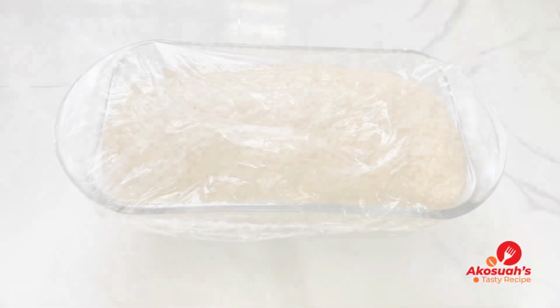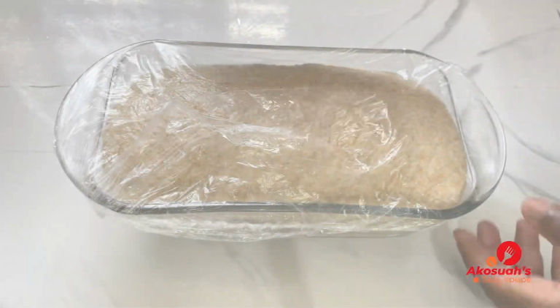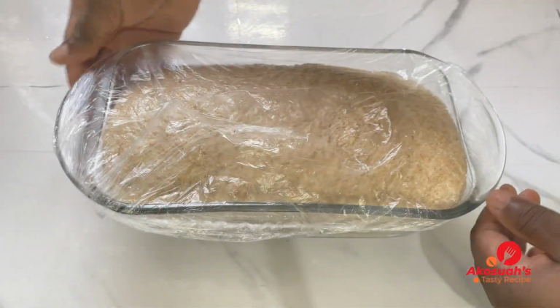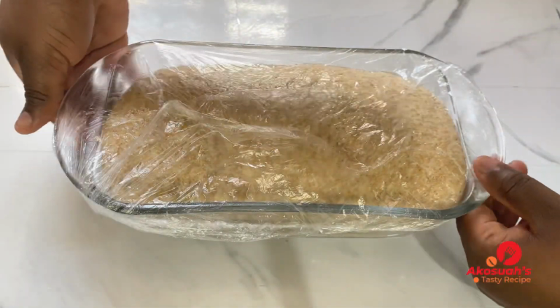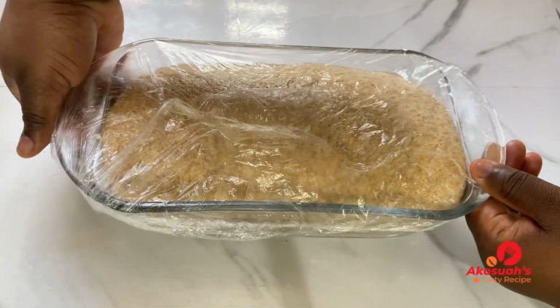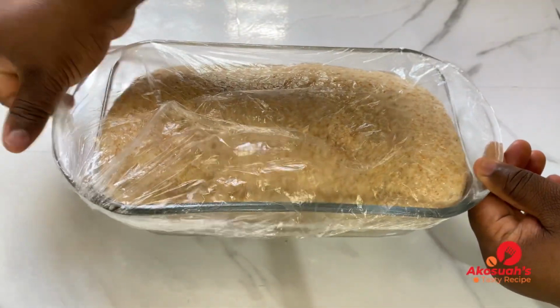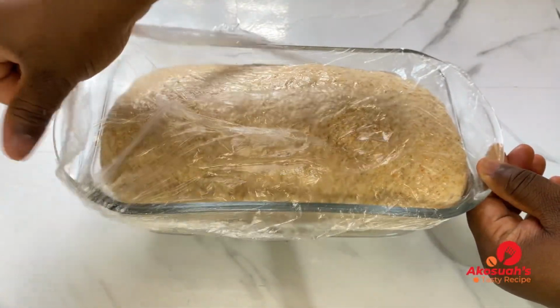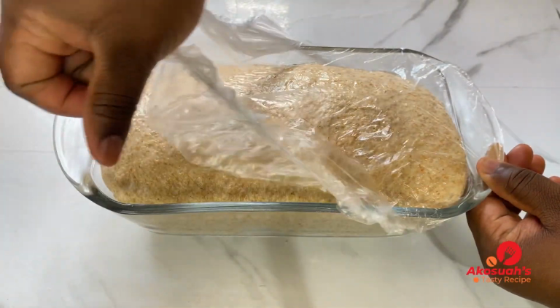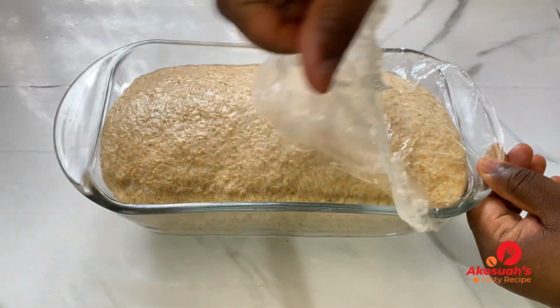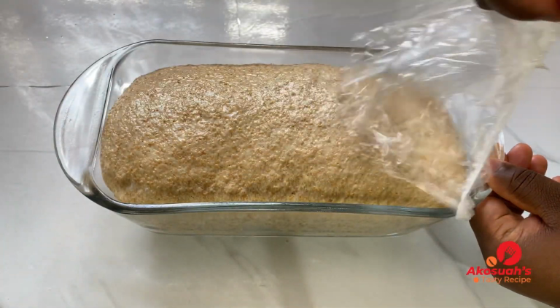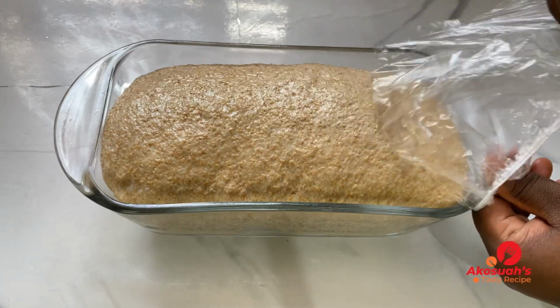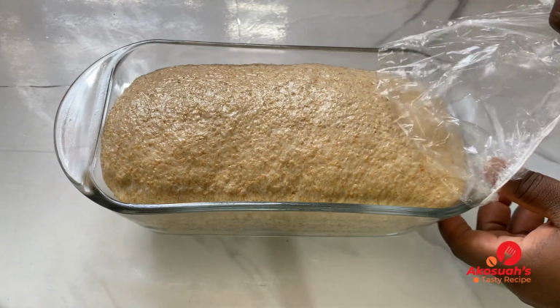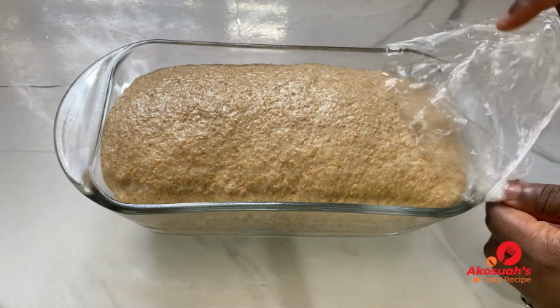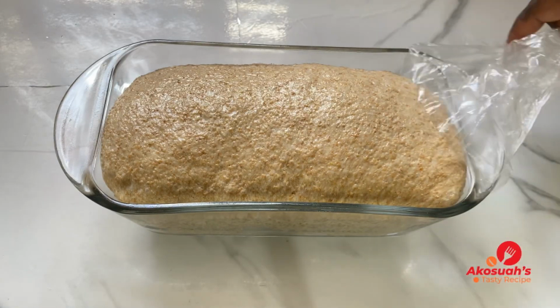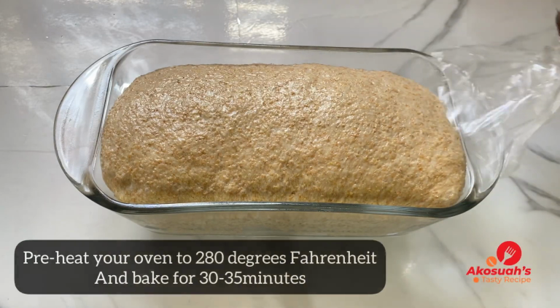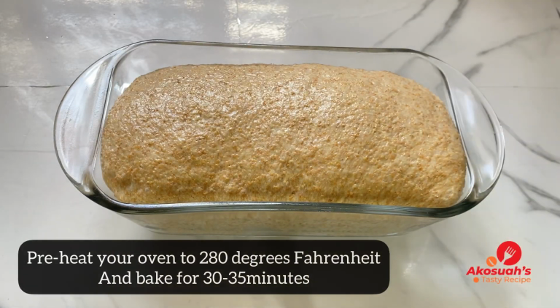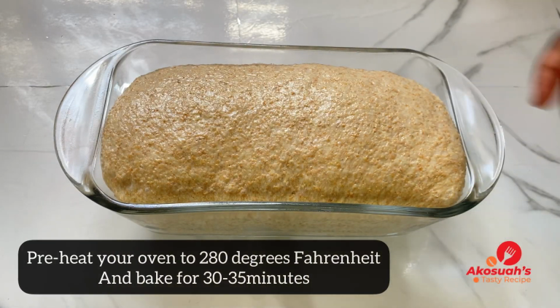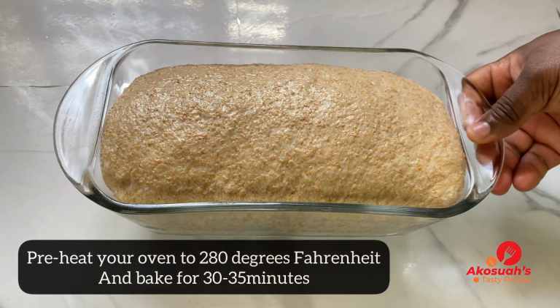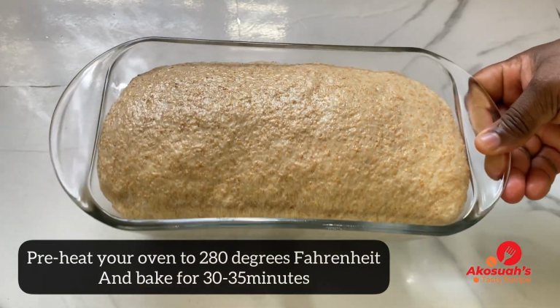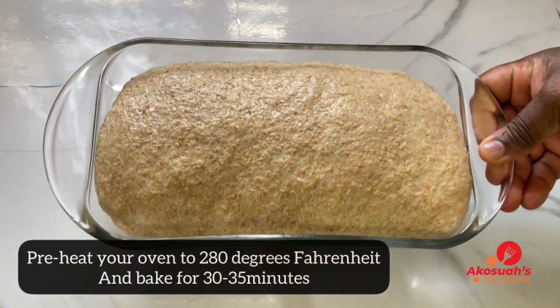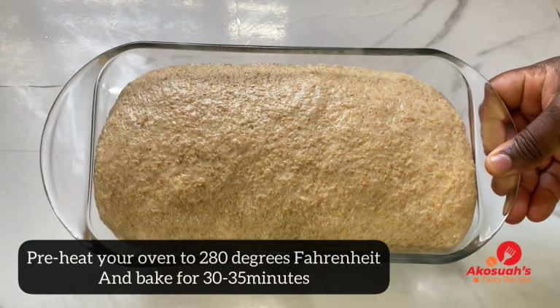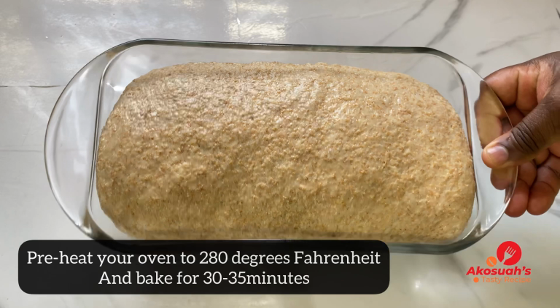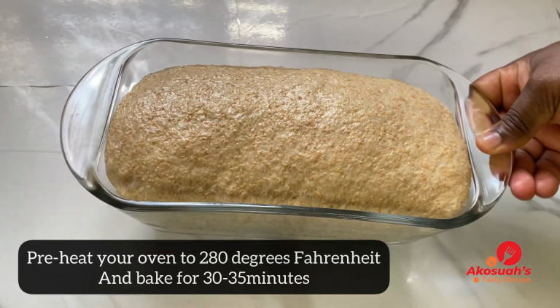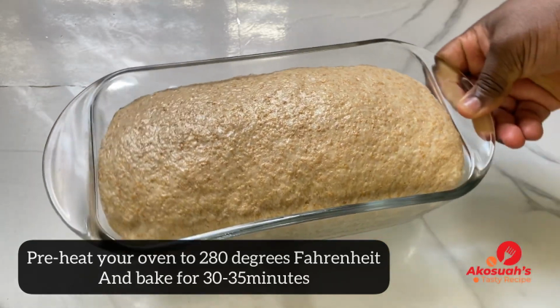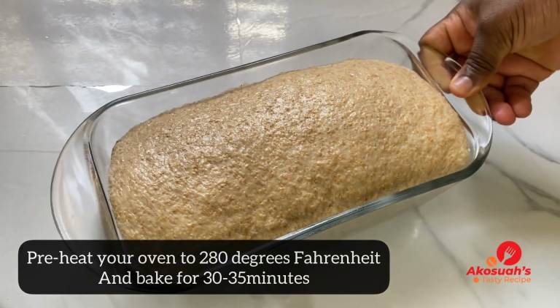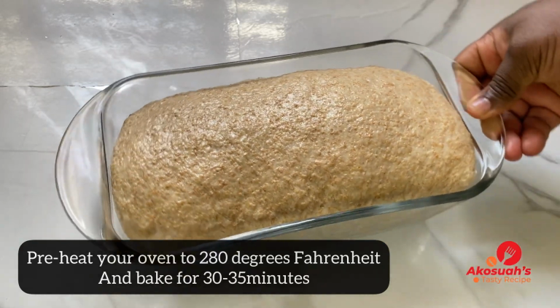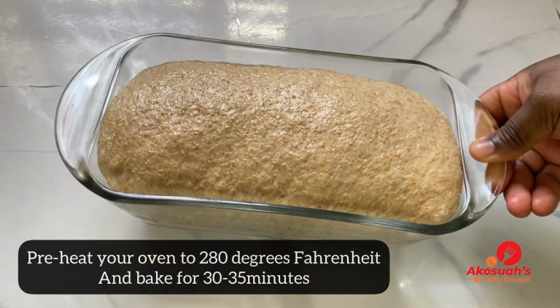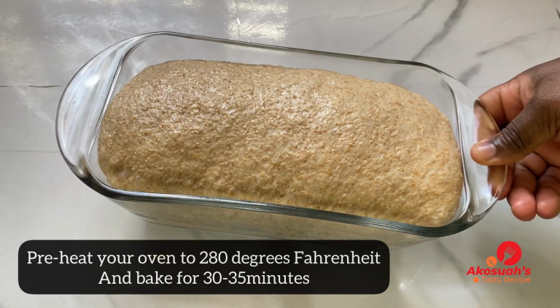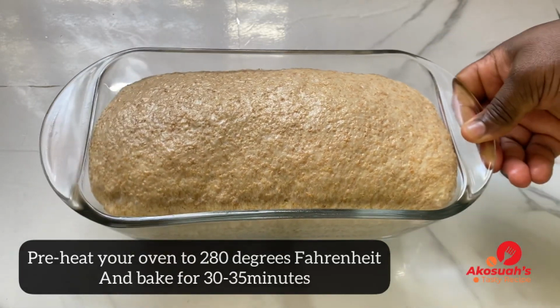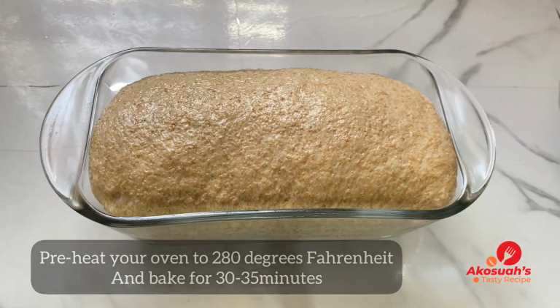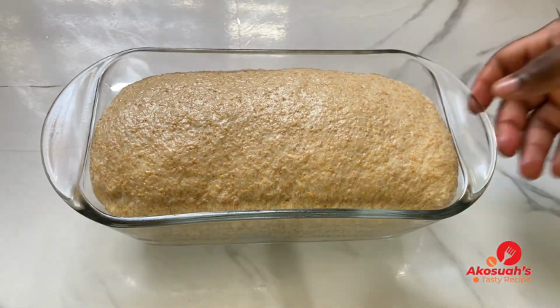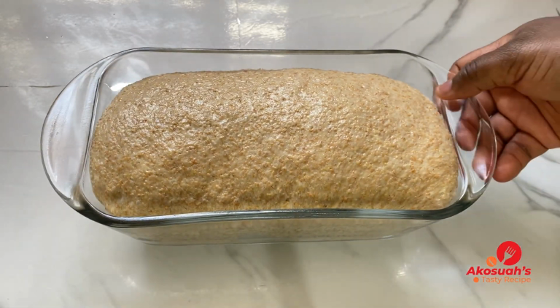After 30 minutes our bread is ready to go in the oven. Preheat your oven to 180 degrees Celsius and bake for 30 to 35 minutes.